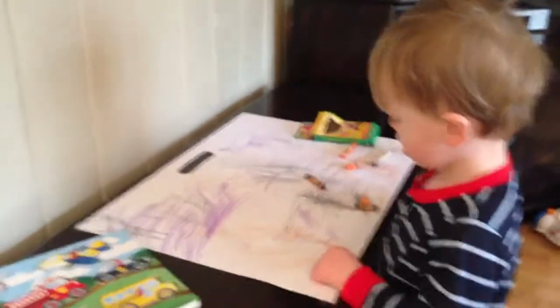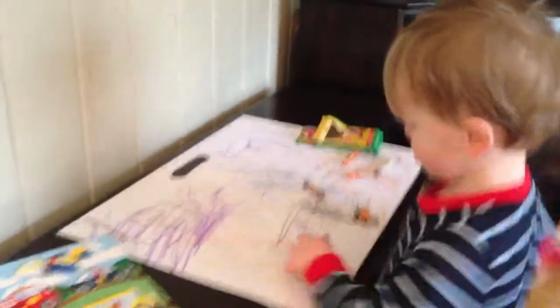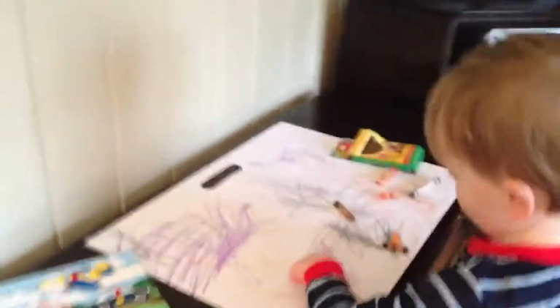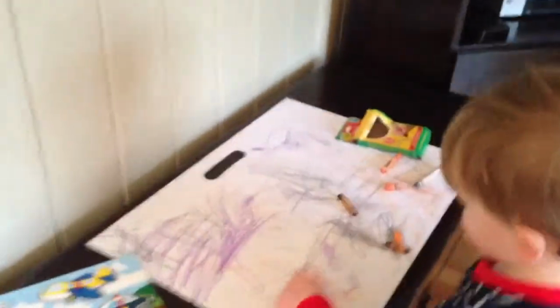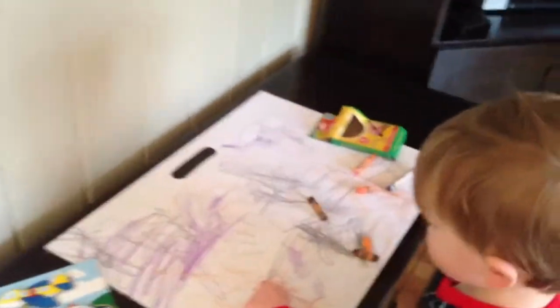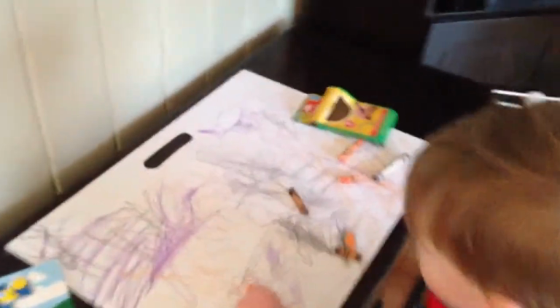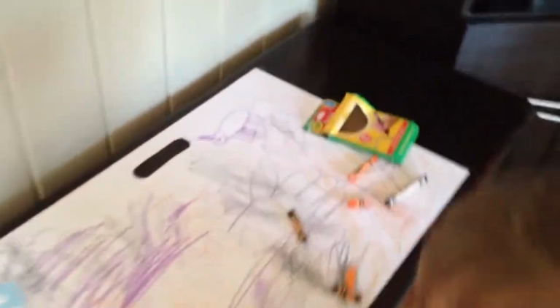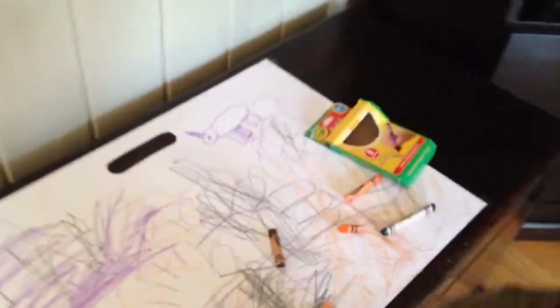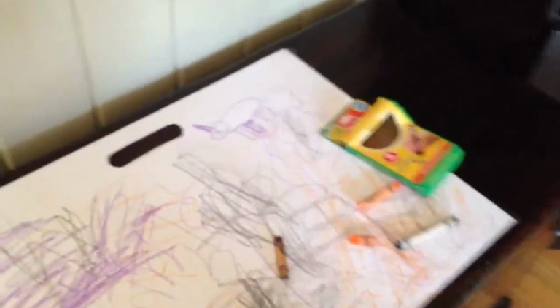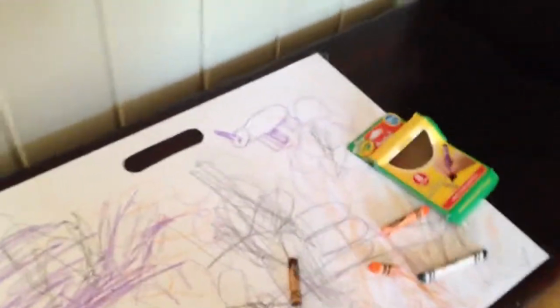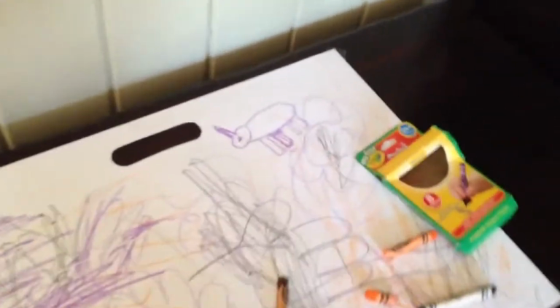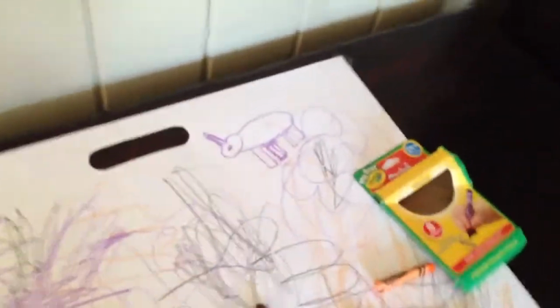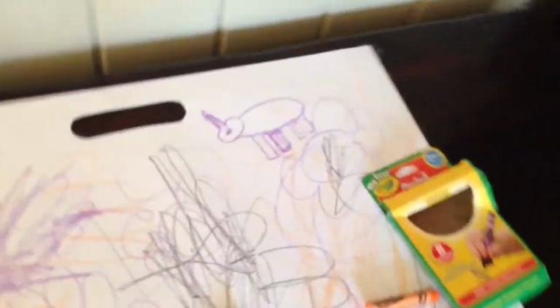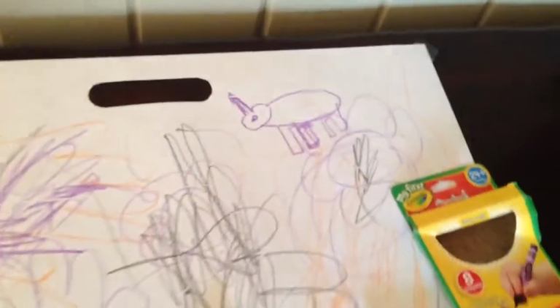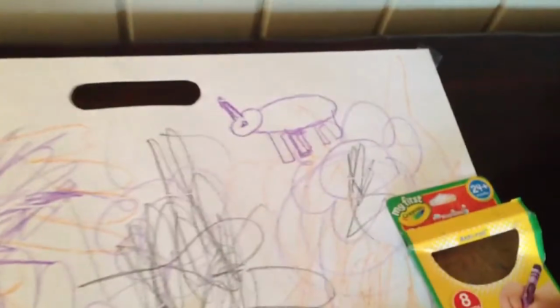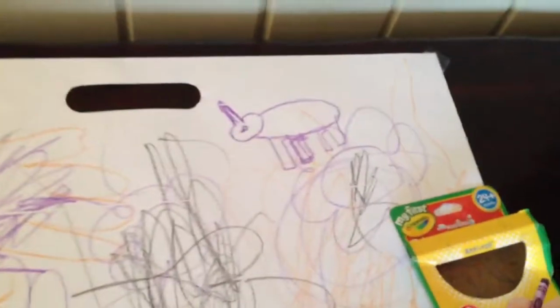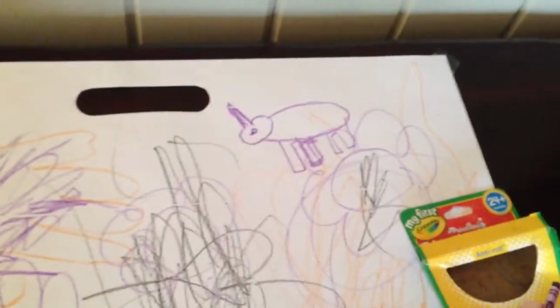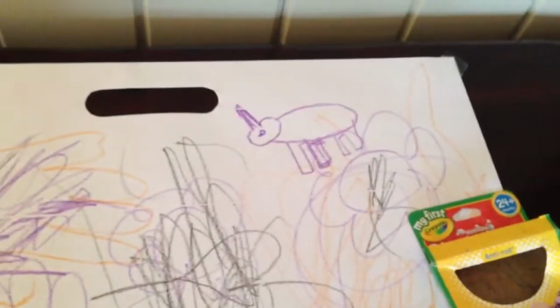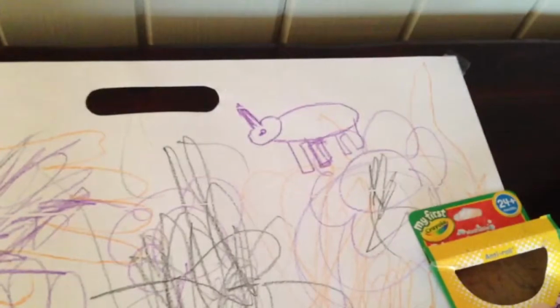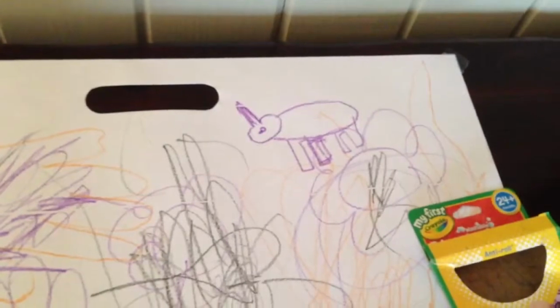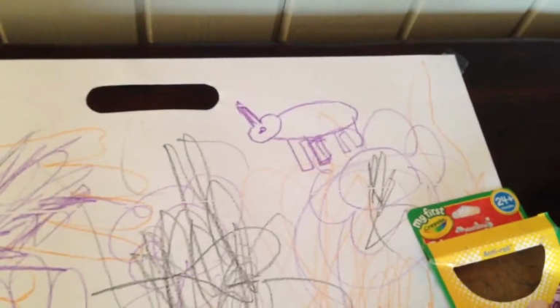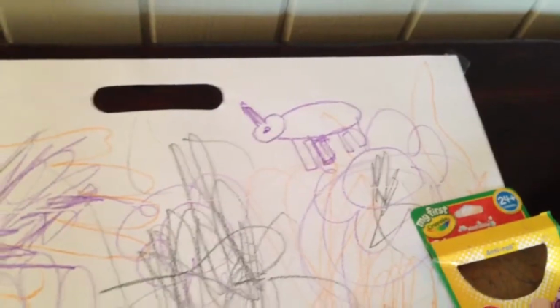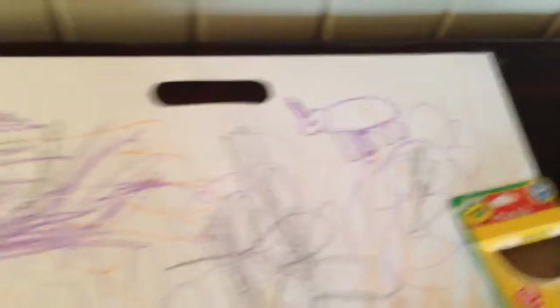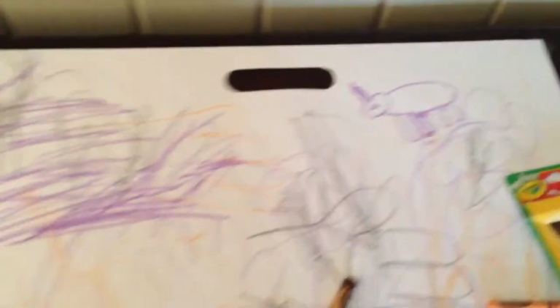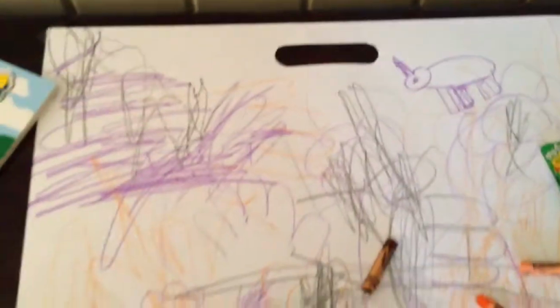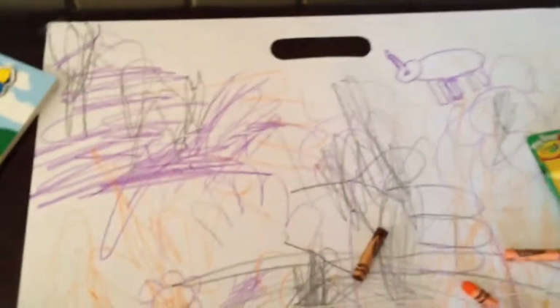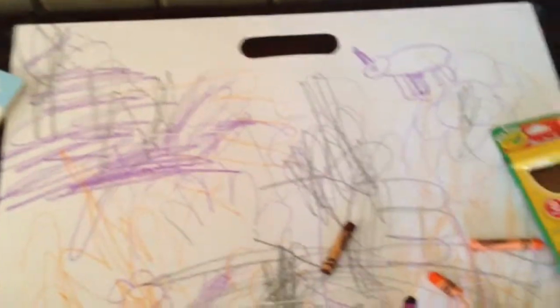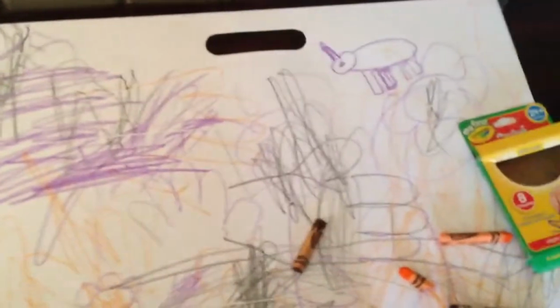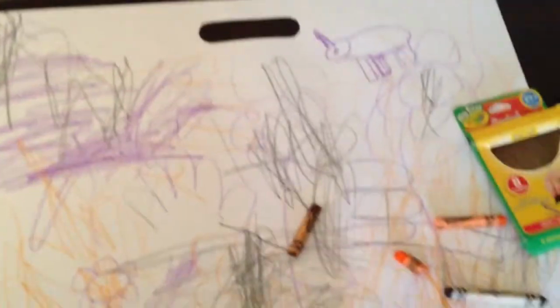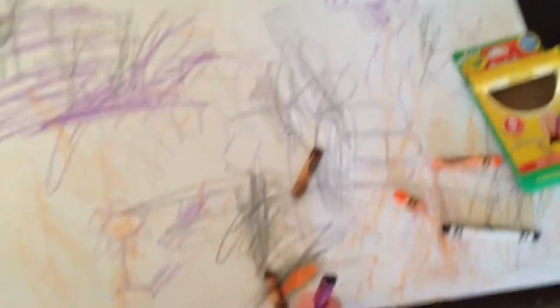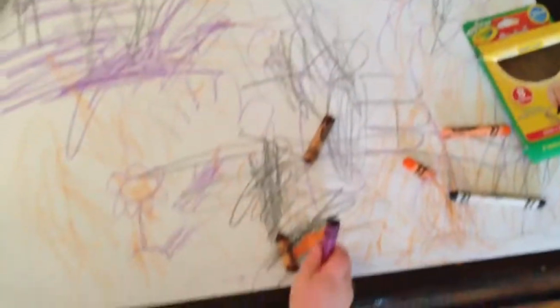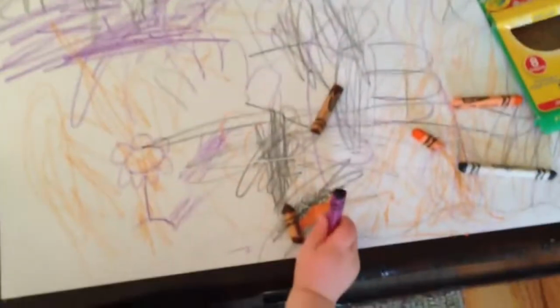Let's take a look at this rhino. It's a rhino. It's a nice rhino. I think Dad drew that one.